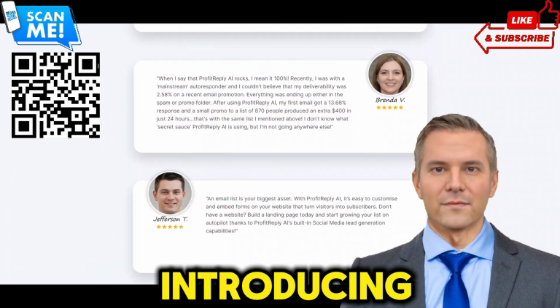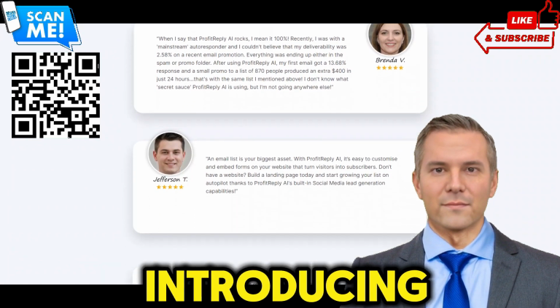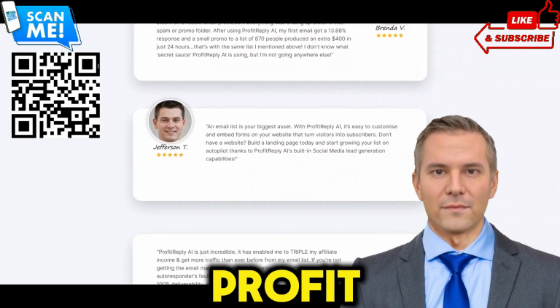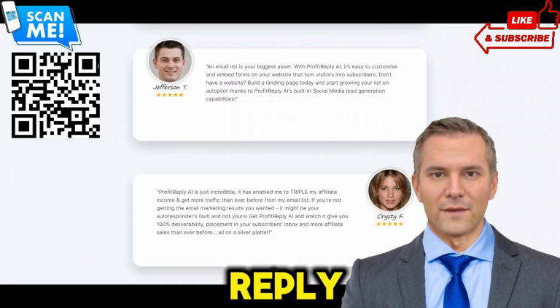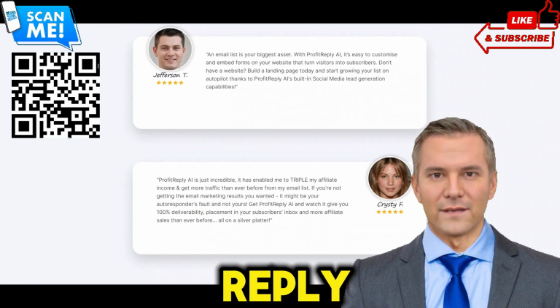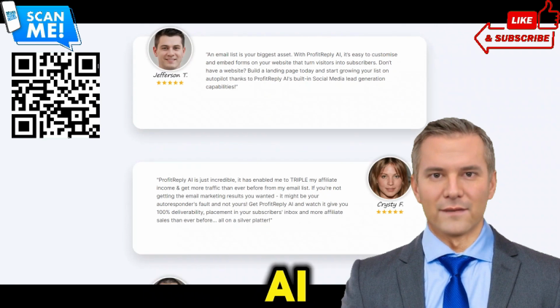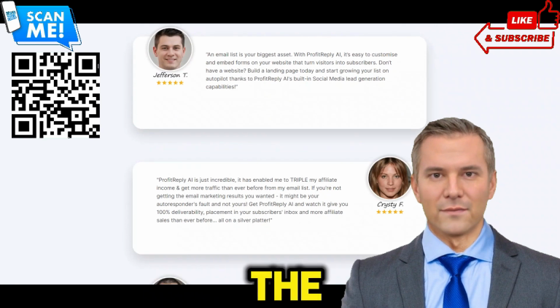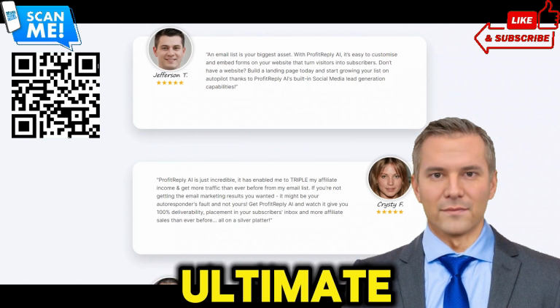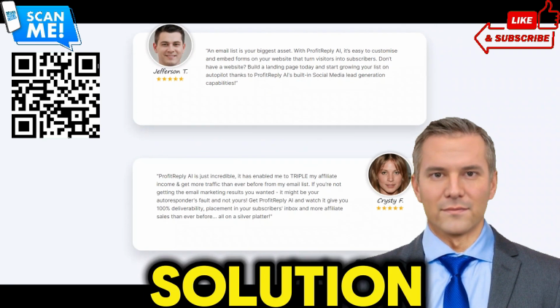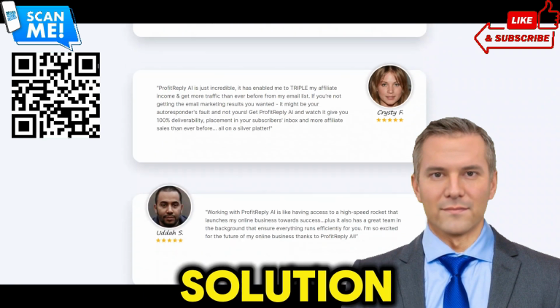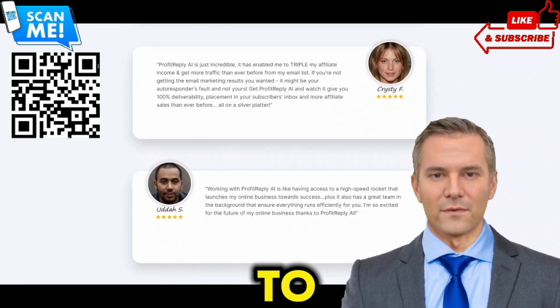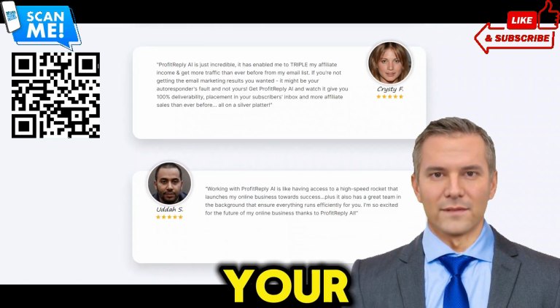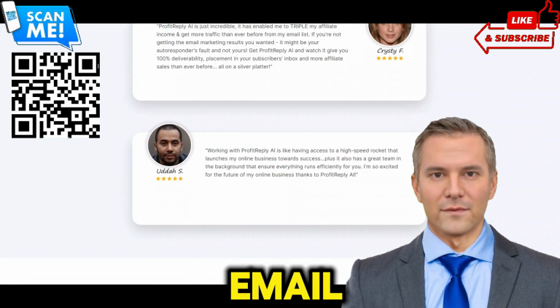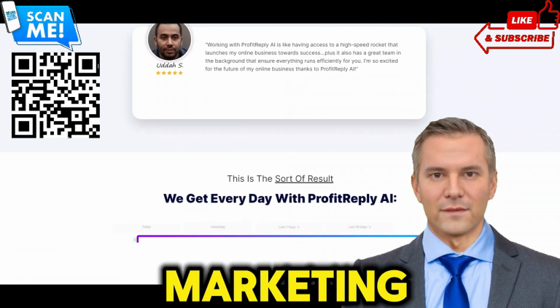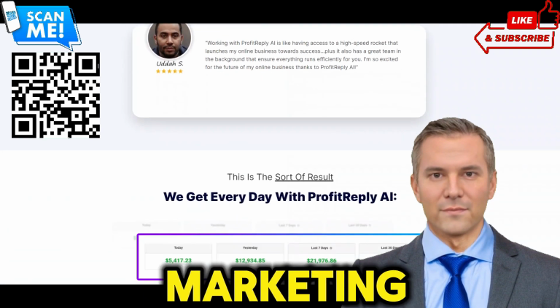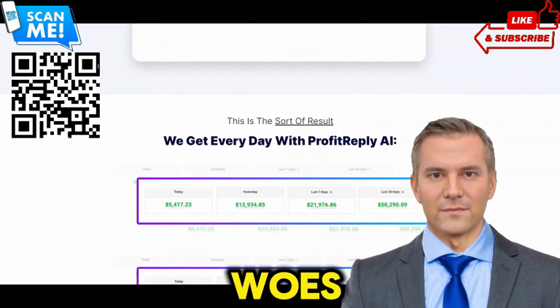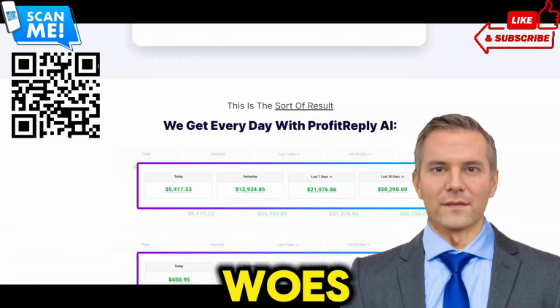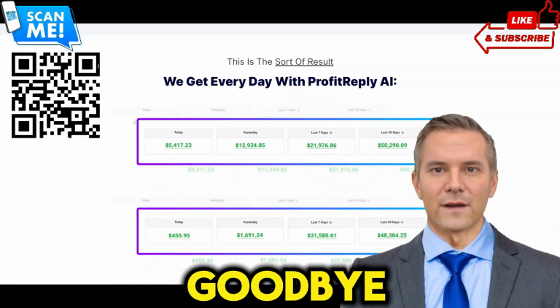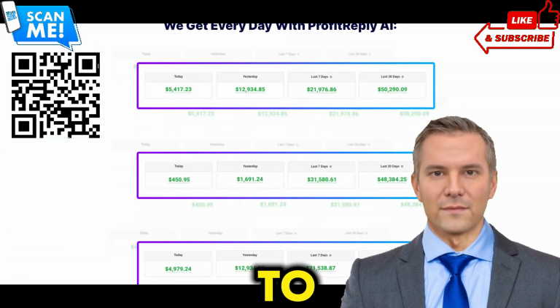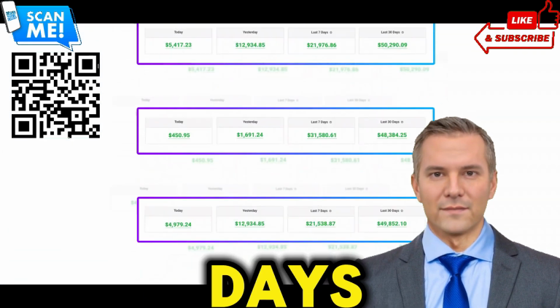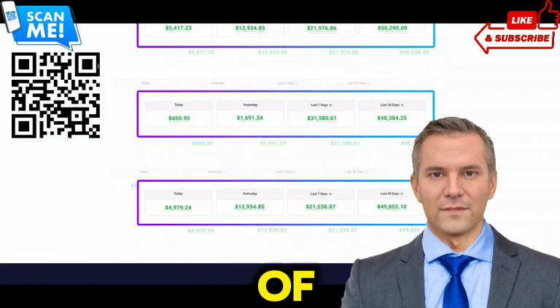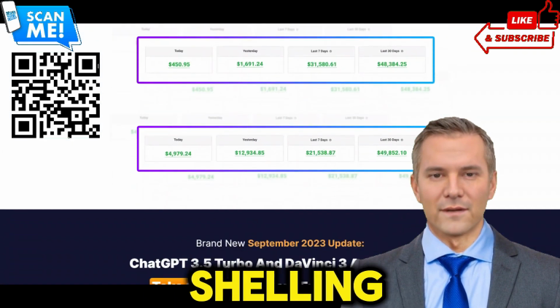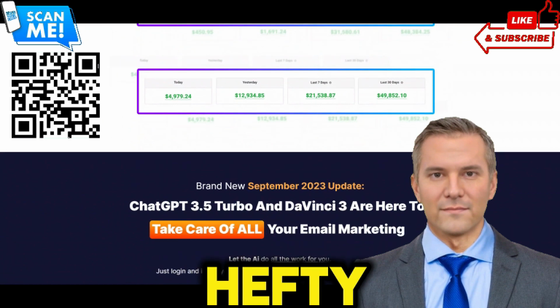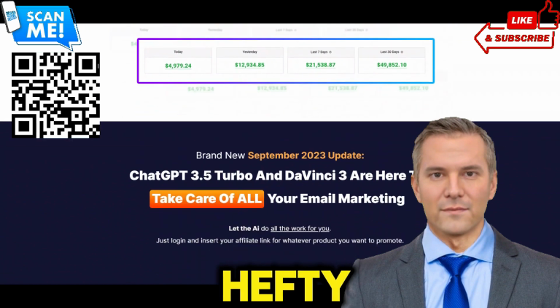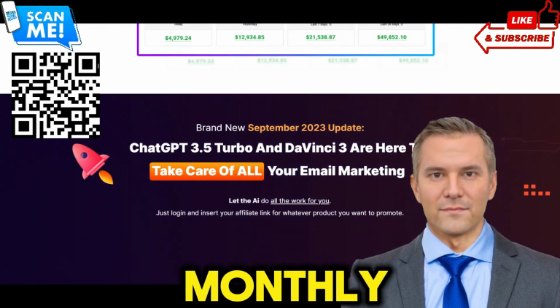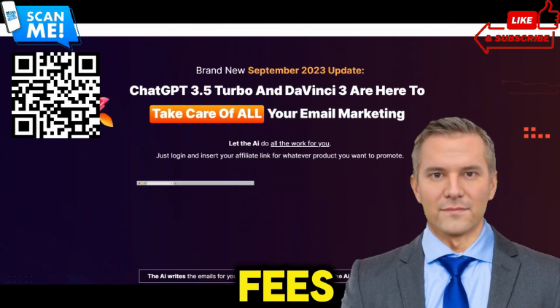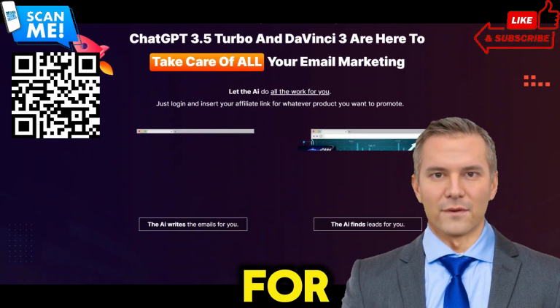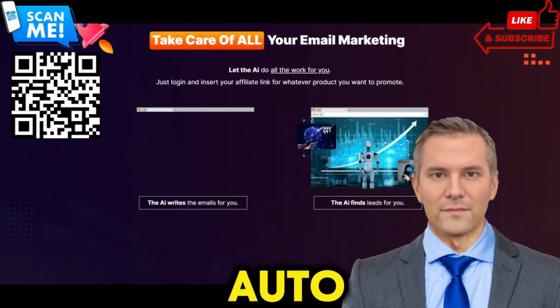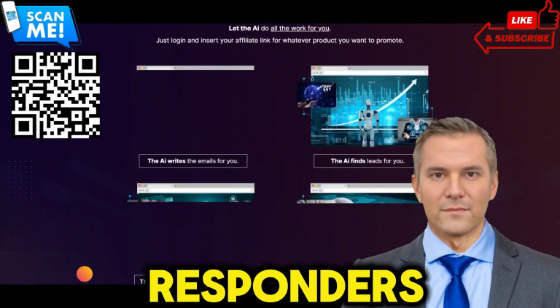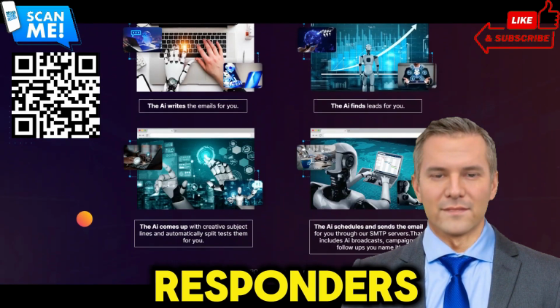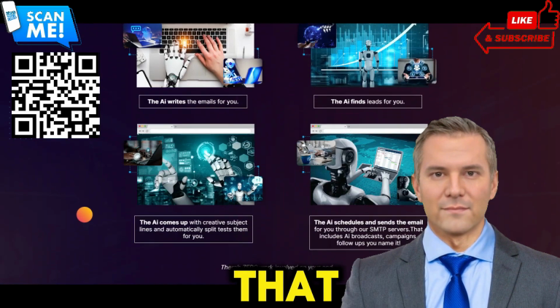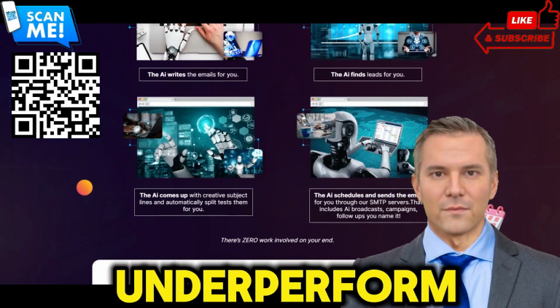Introducing ProfitReplyAI, the ultimate solution to all your email marketing woes. Say goodbye to the days of shelling out hefty monthly fees for autoresponders that underperform.